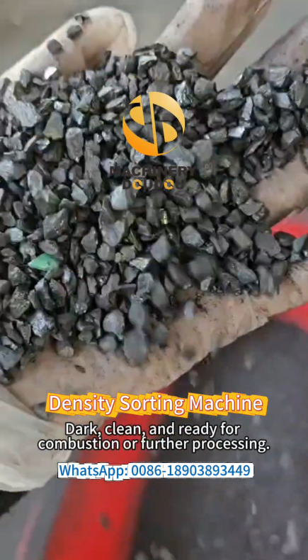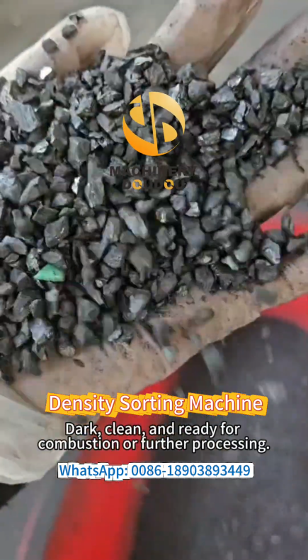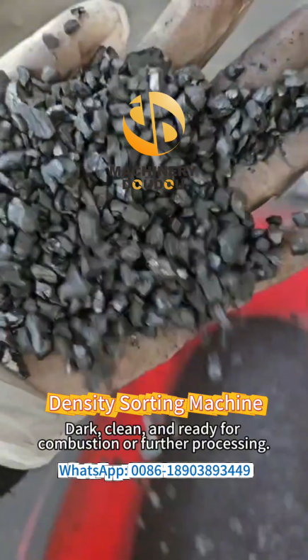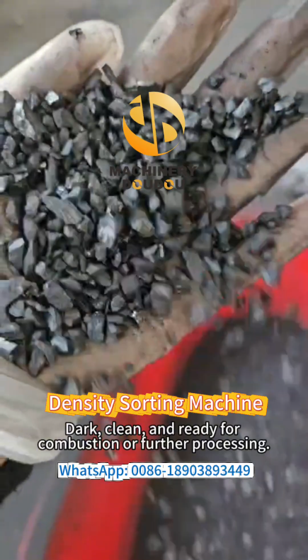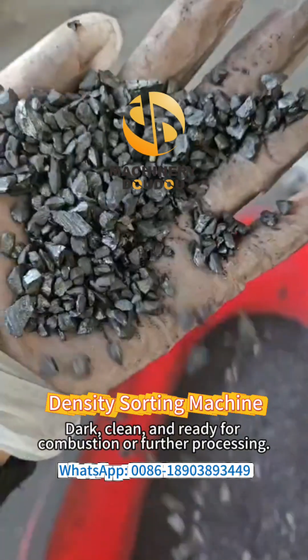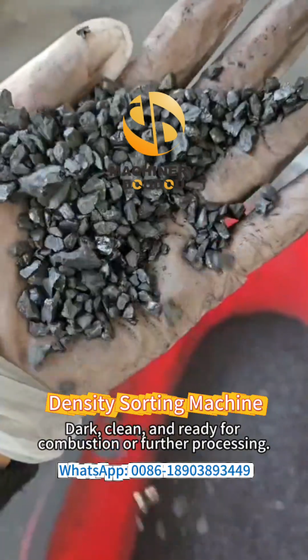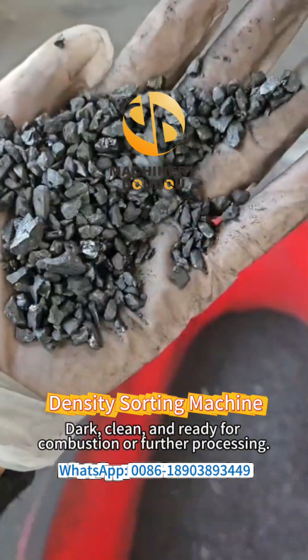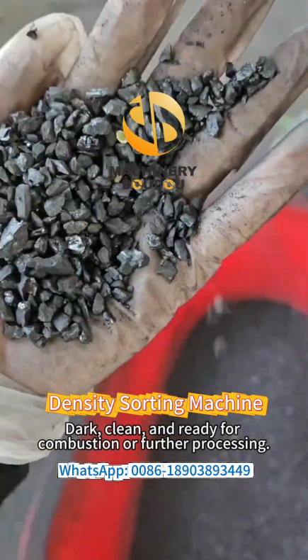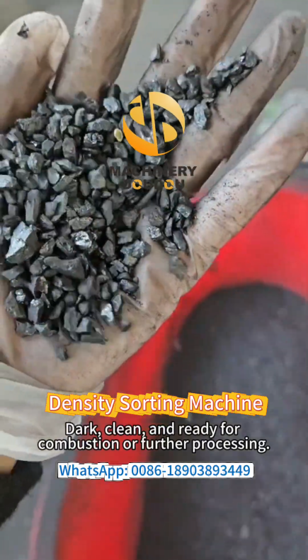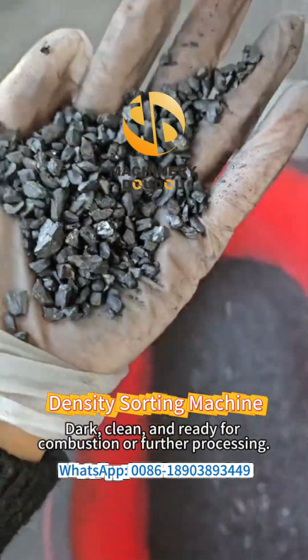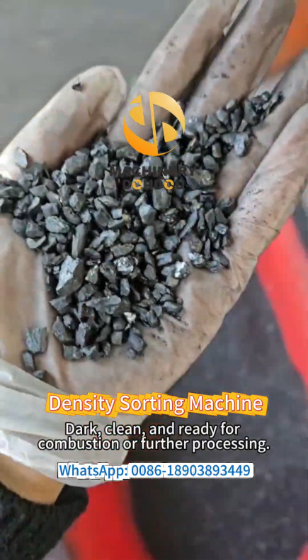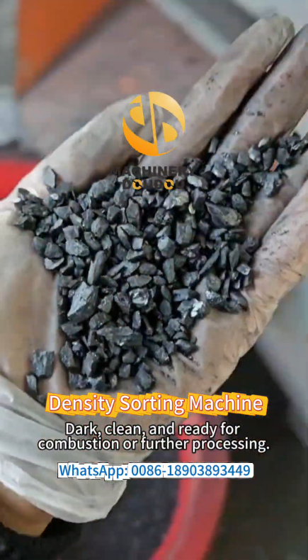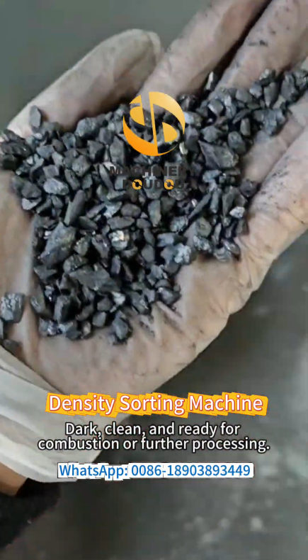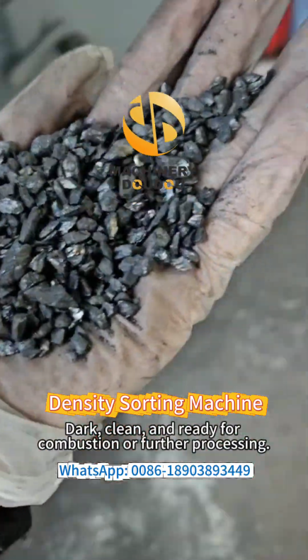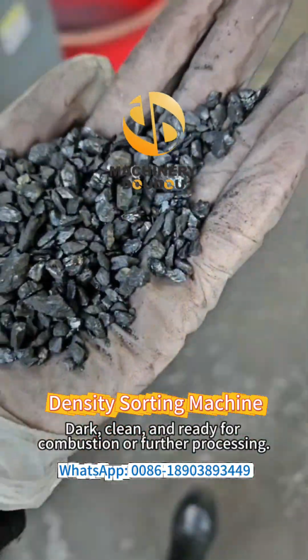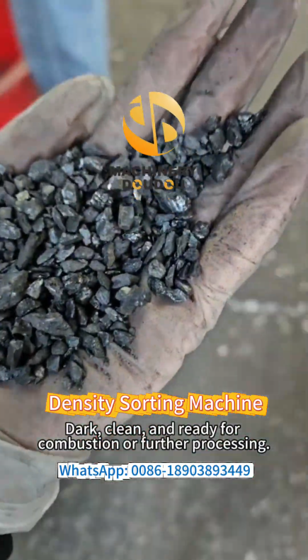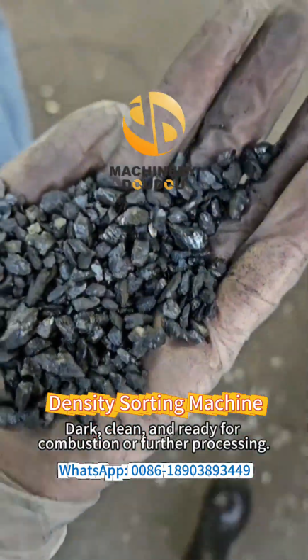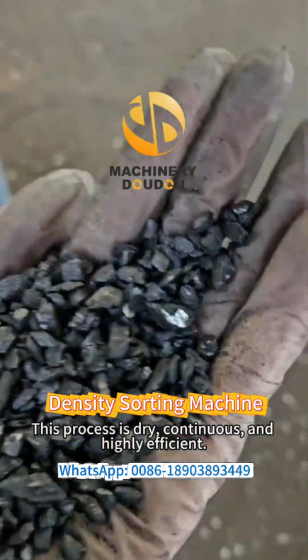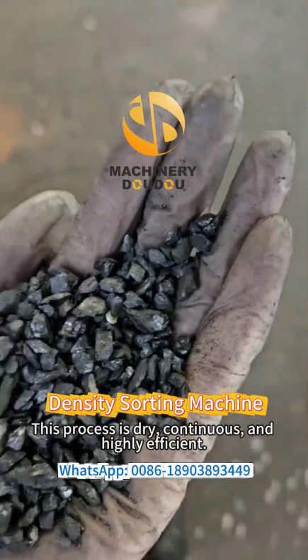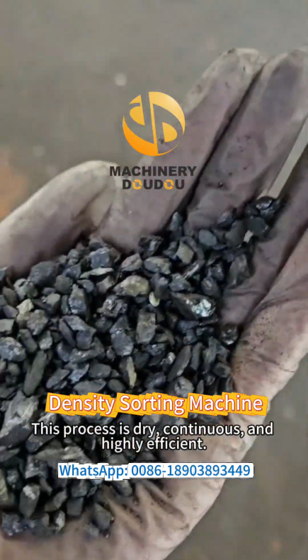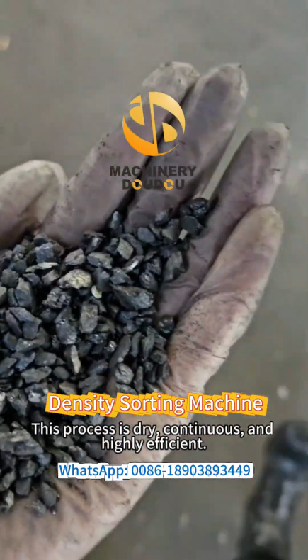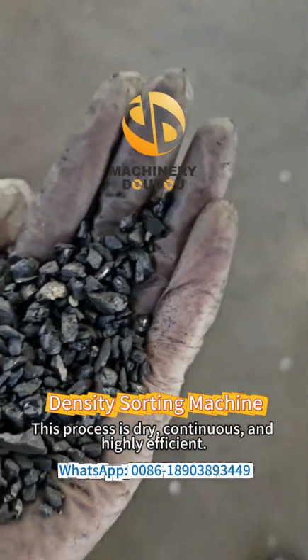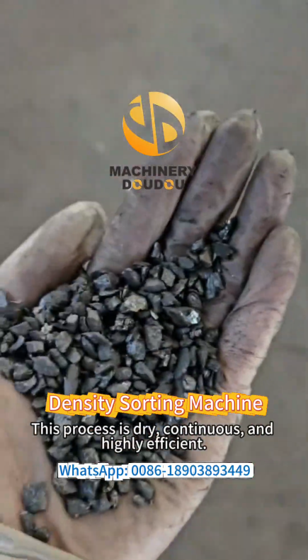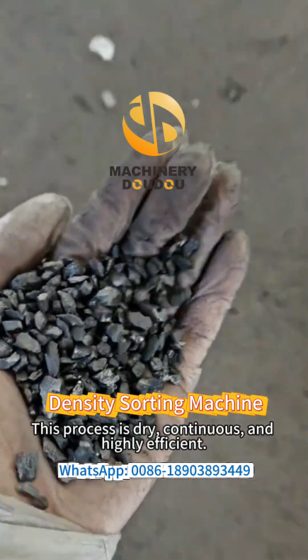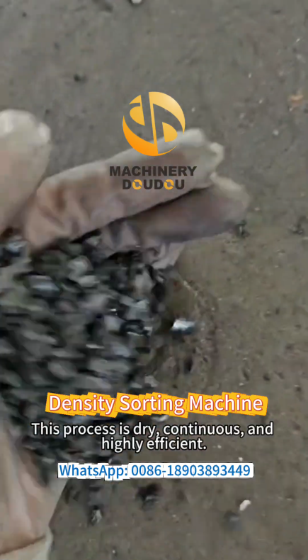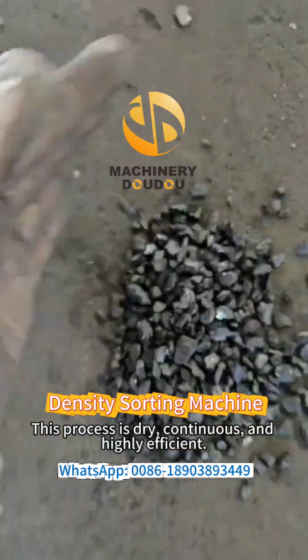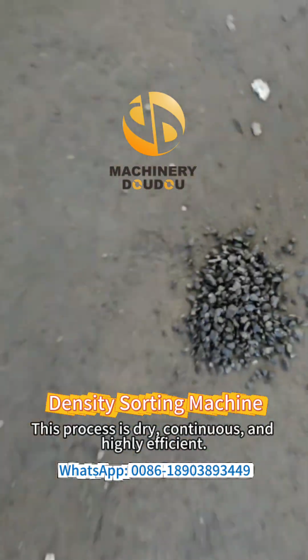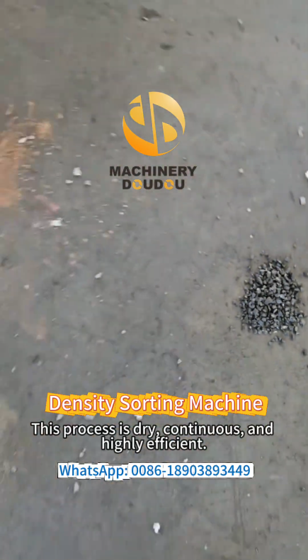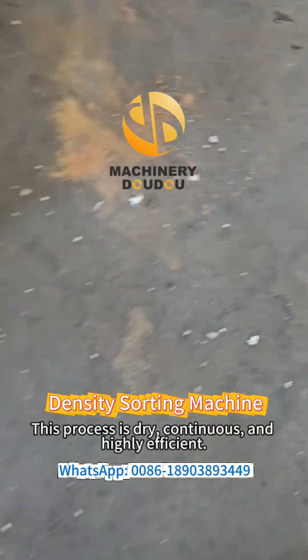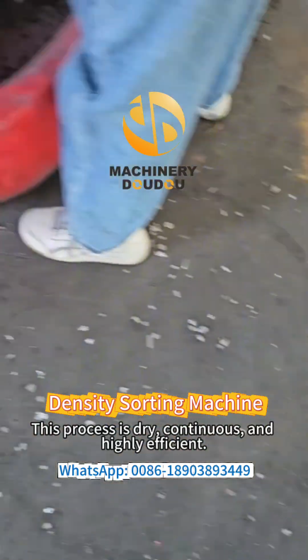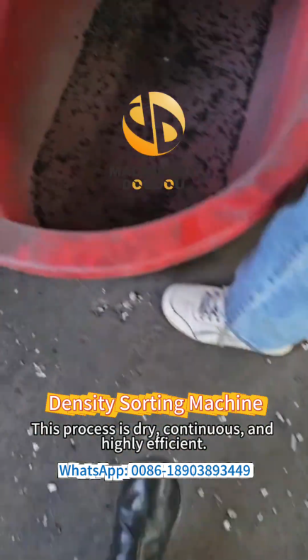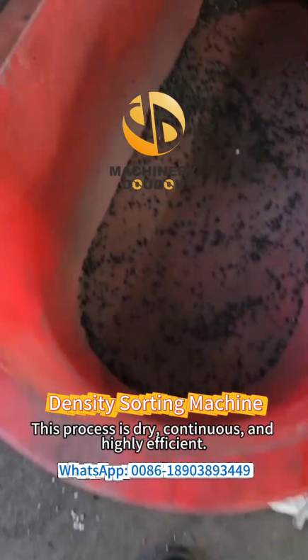Dark, clean, and ready for combustion or further processing. This process is dry, continuous, and highly efficient.